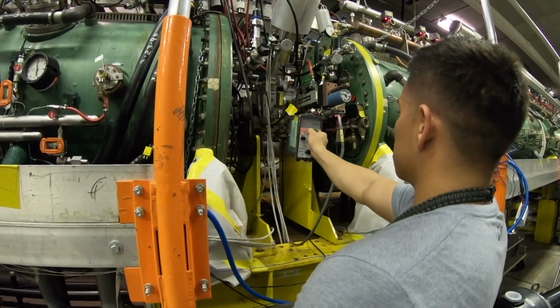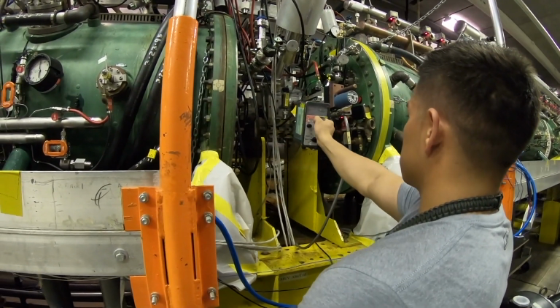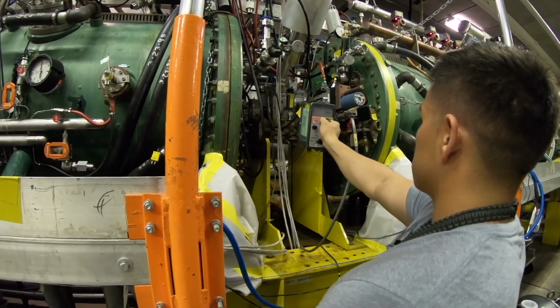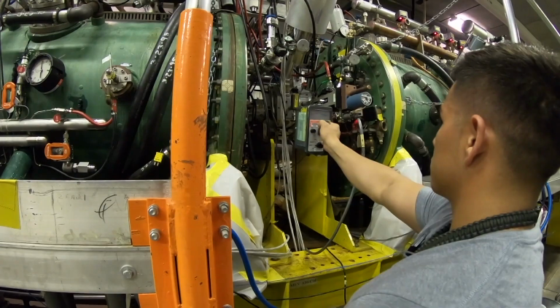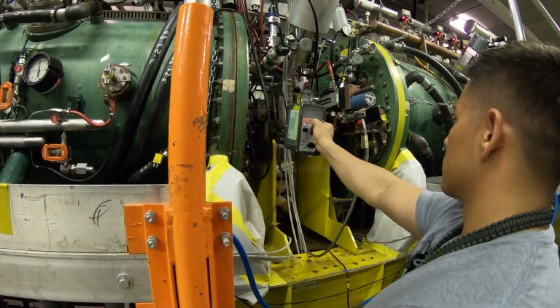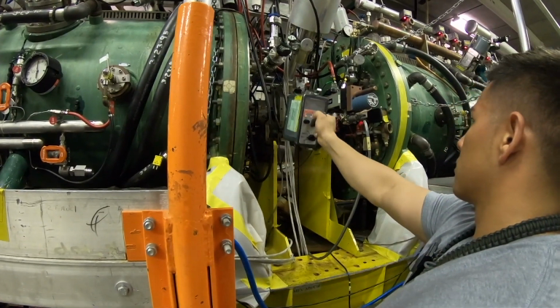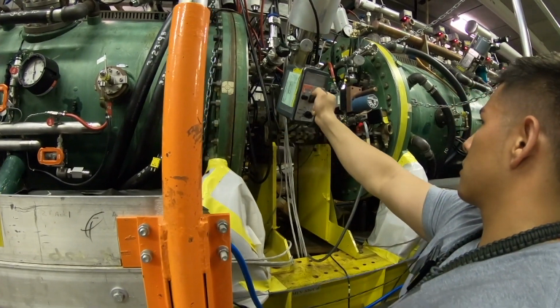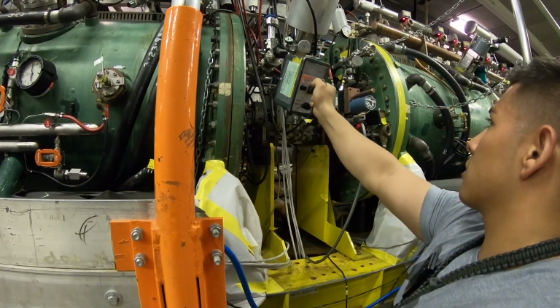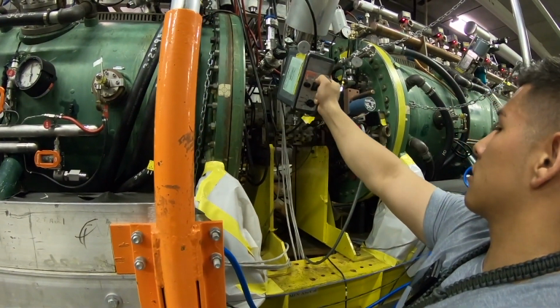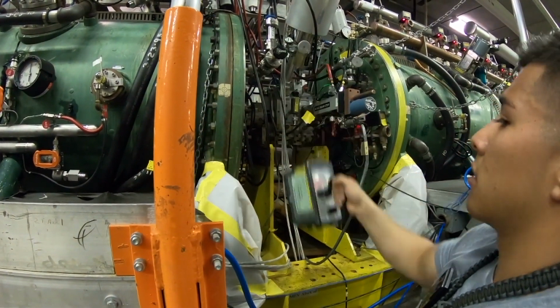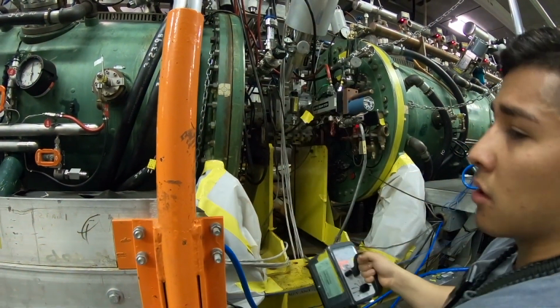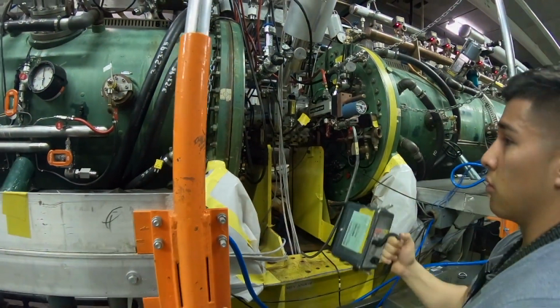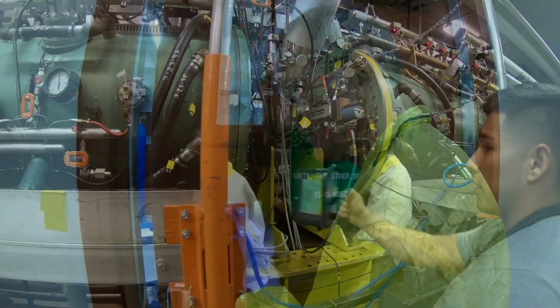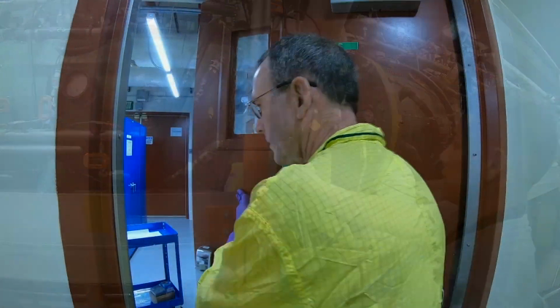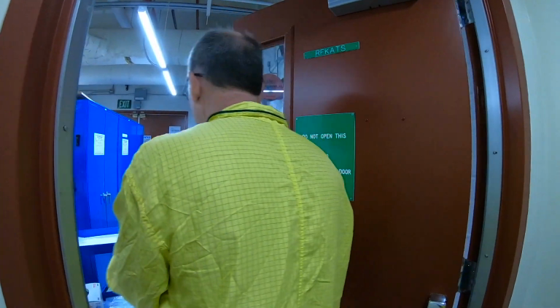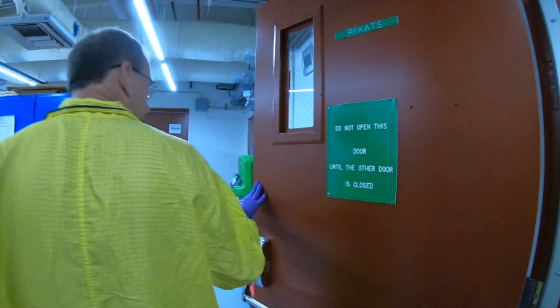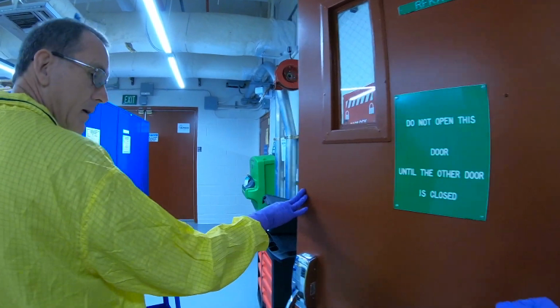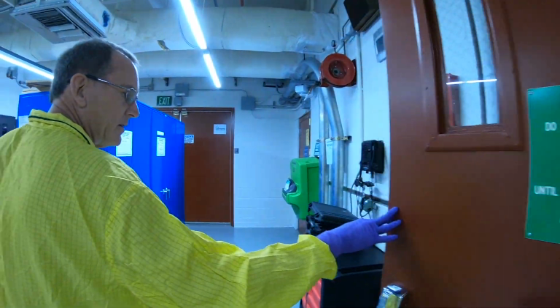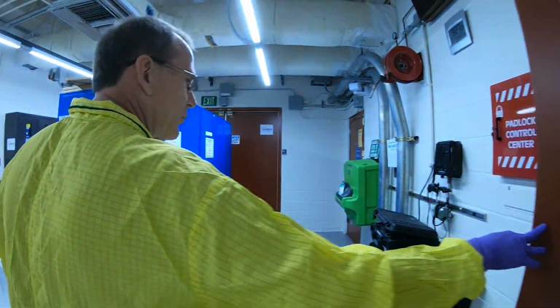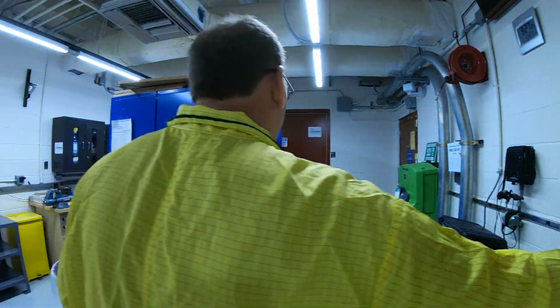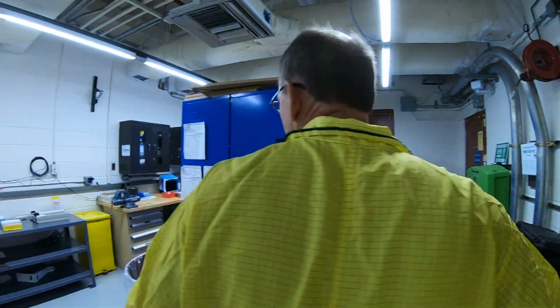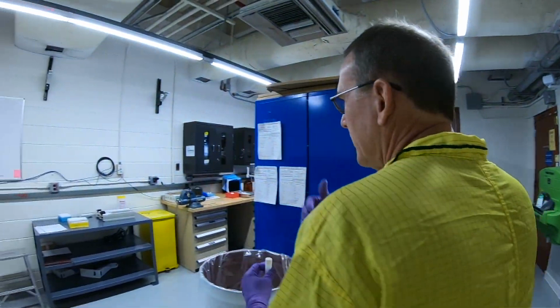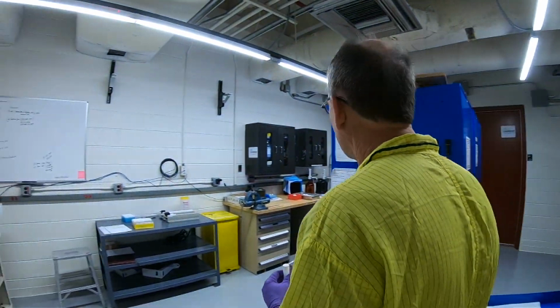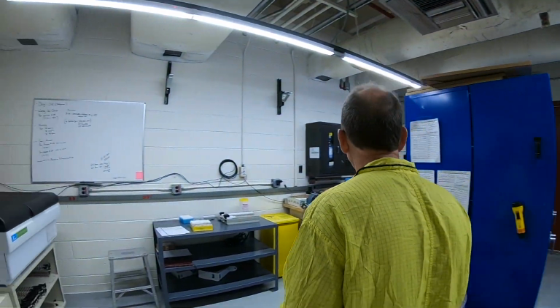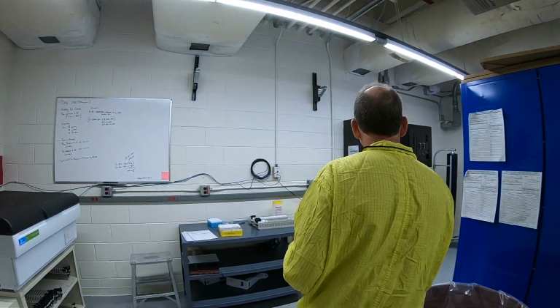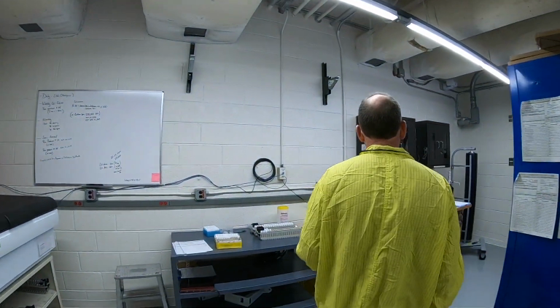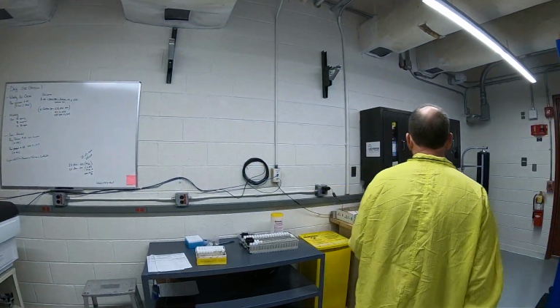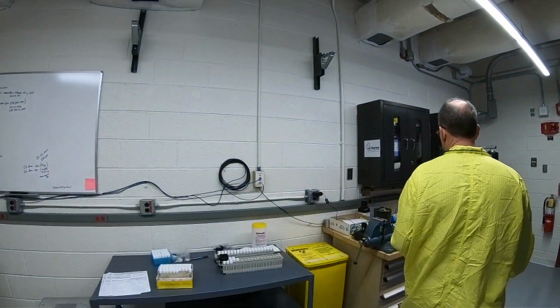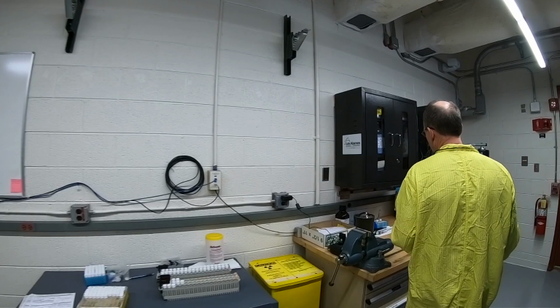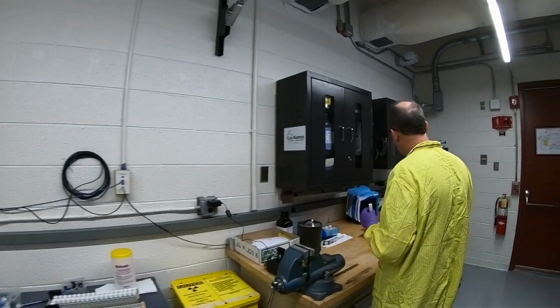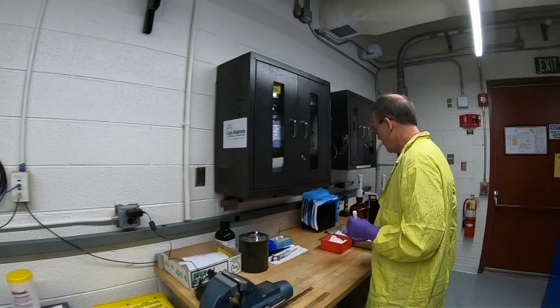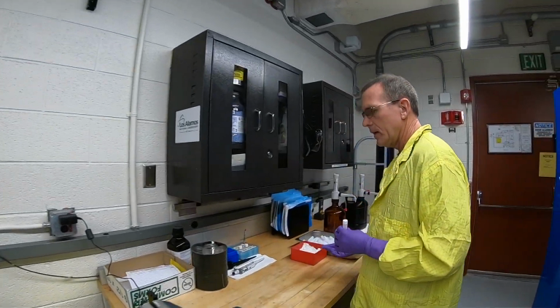Radiation protection is an exciting field of study. RCTs typically perform a wide variety of tasks each day. It involves active physical work, as well as detail-oriented problem solving.